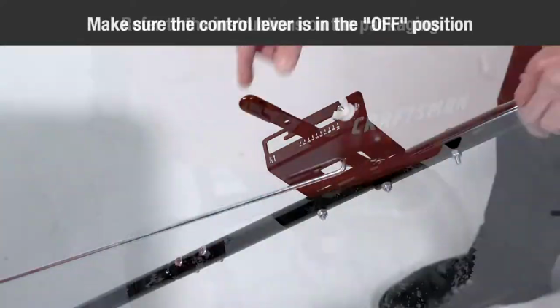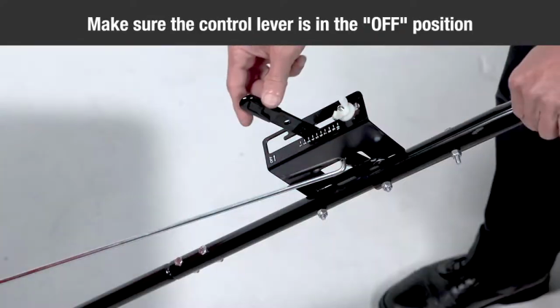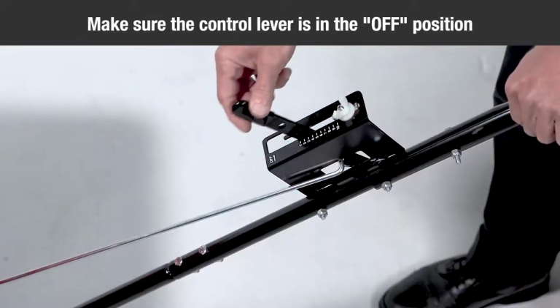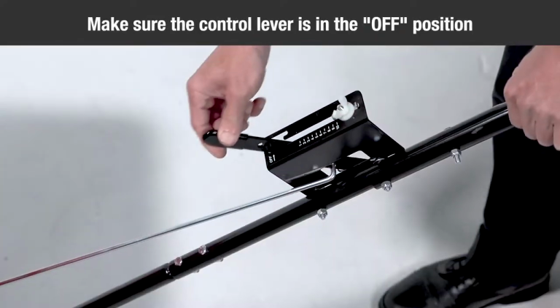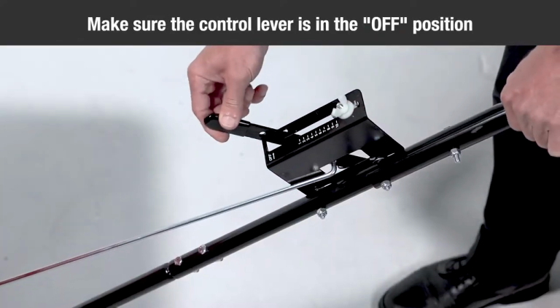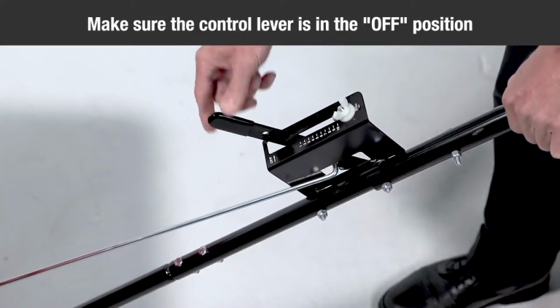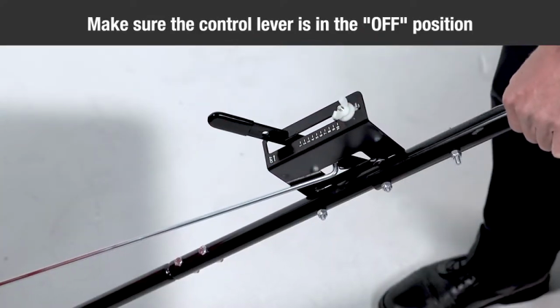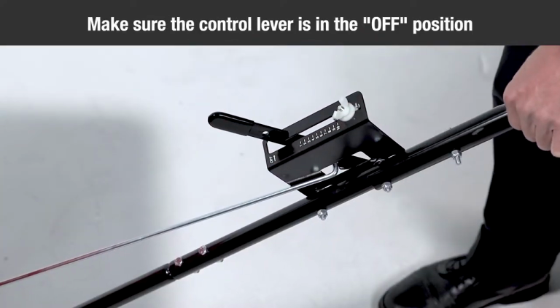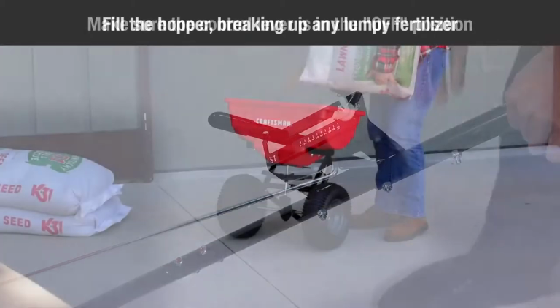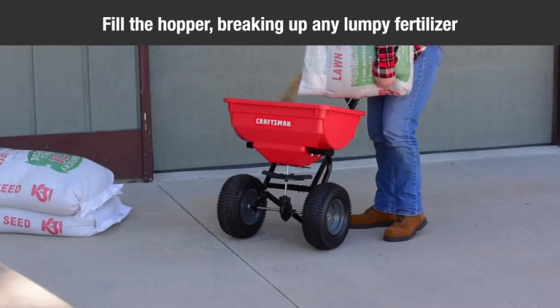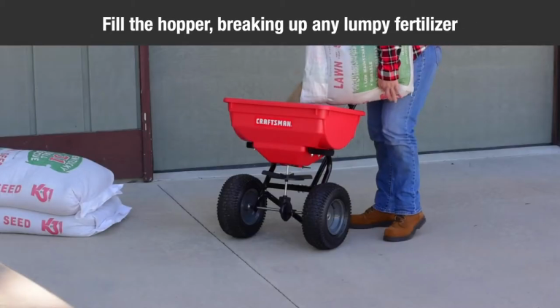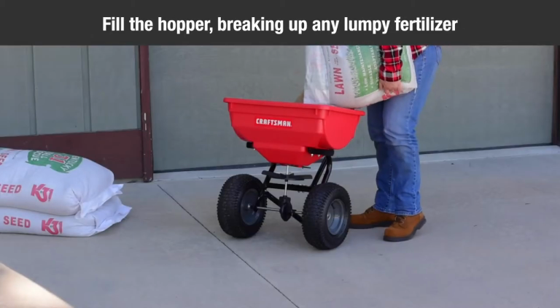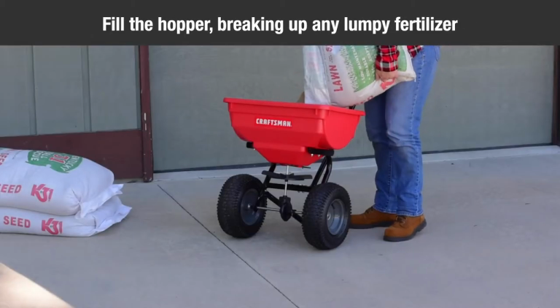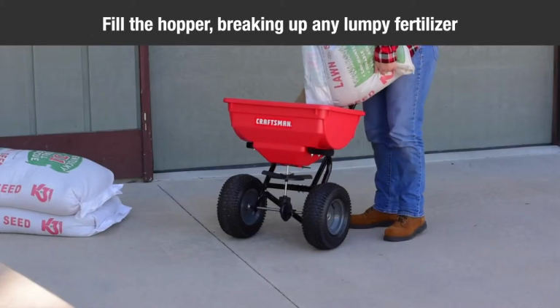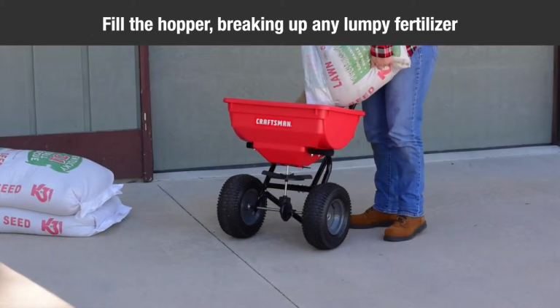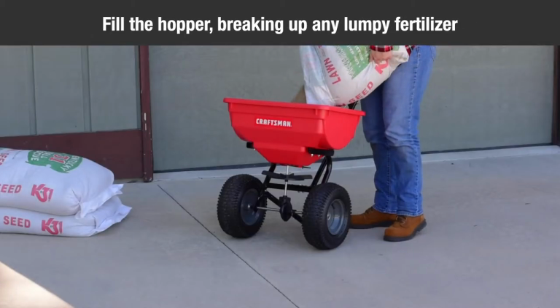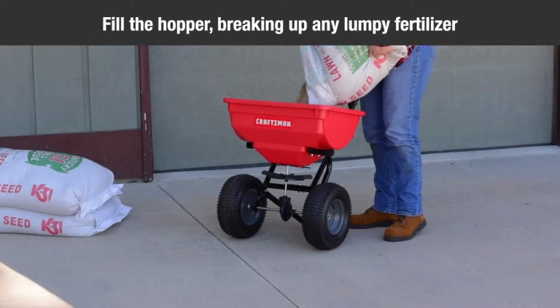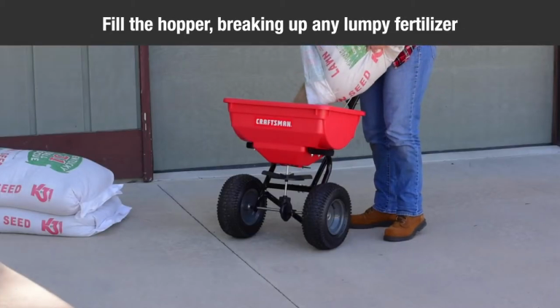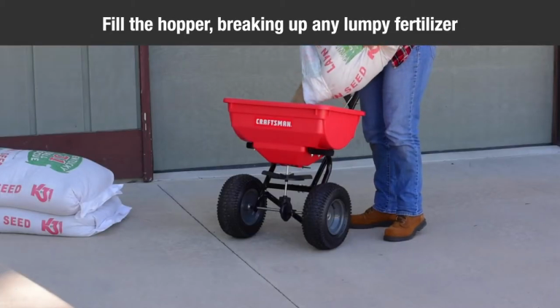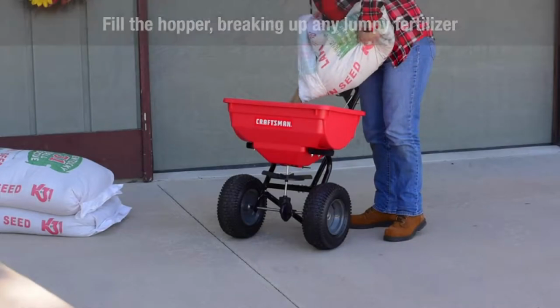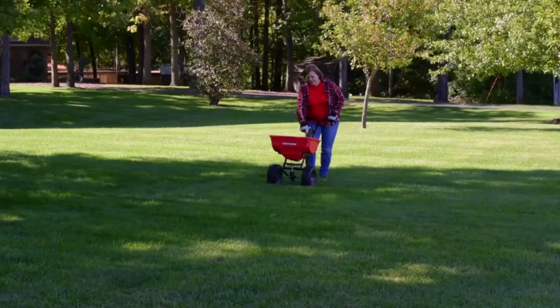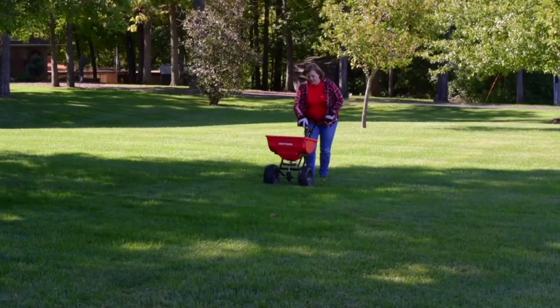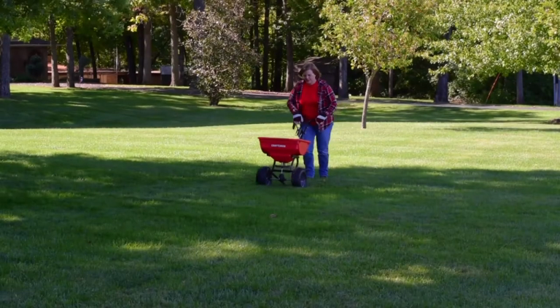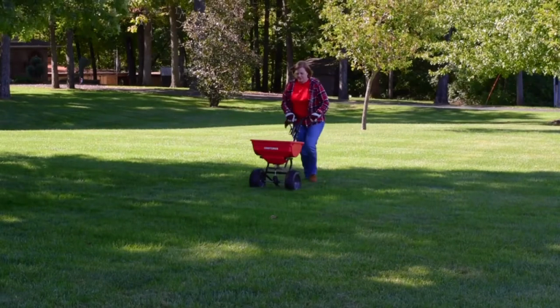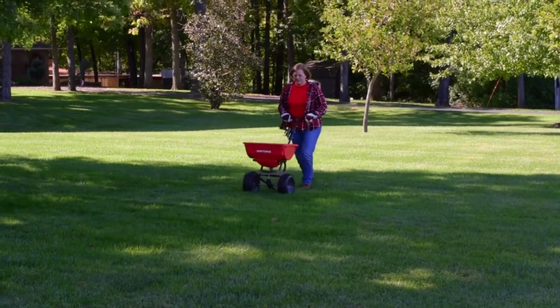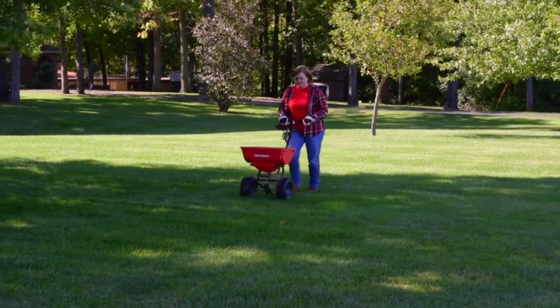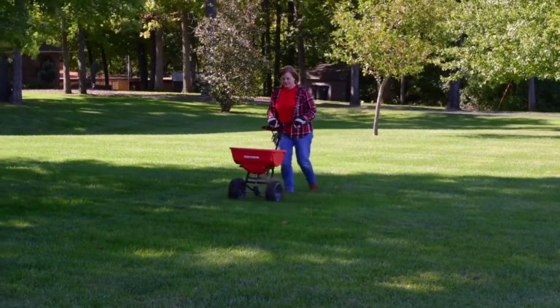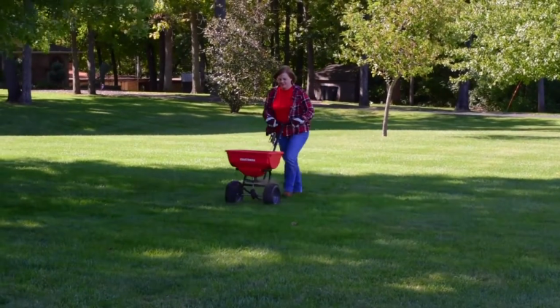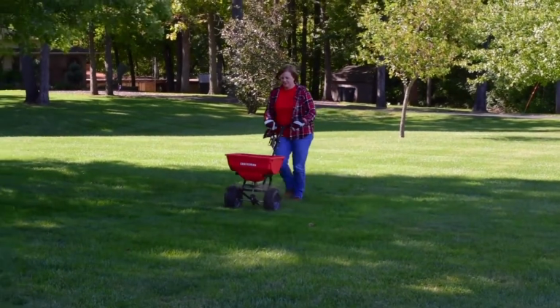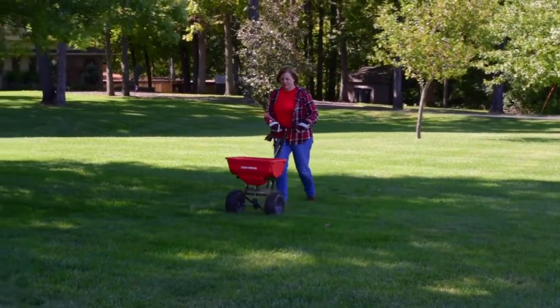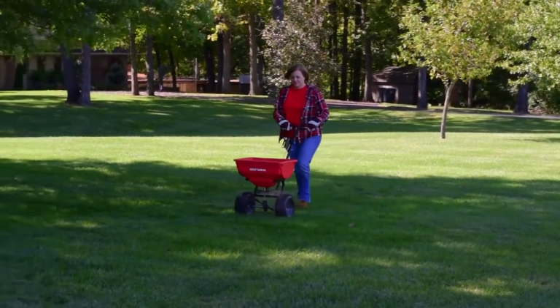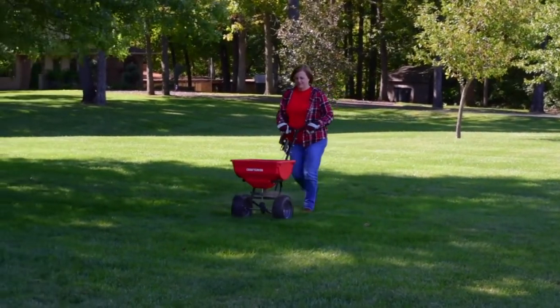Make sure the control lever is in the off position, then fill the hopper, breaking up any lumpy fertilizer. Start the spreader in motion and then pull the control lever to the on position.